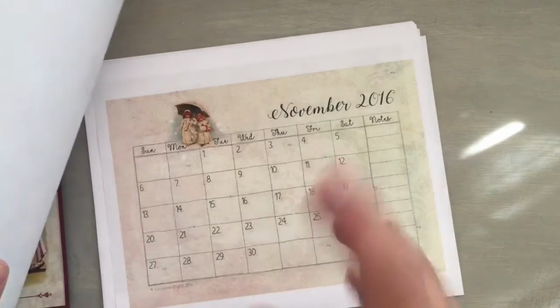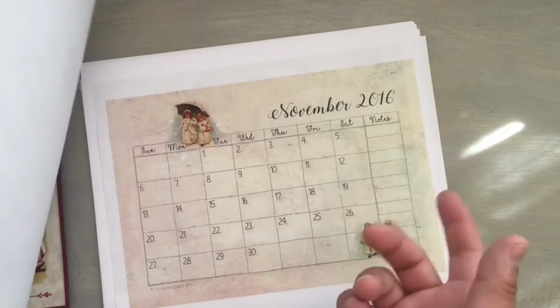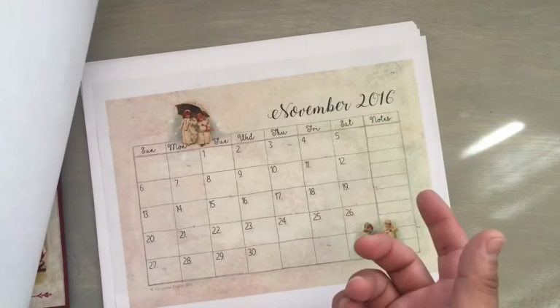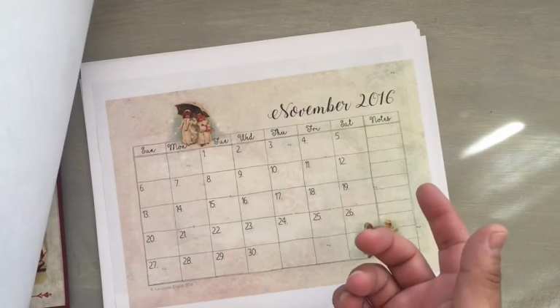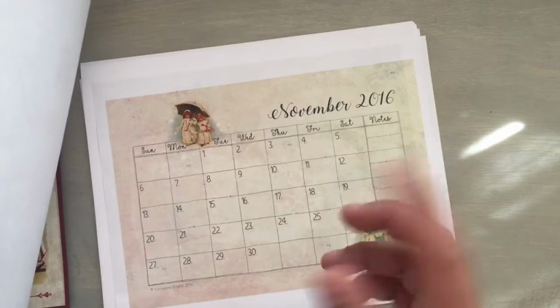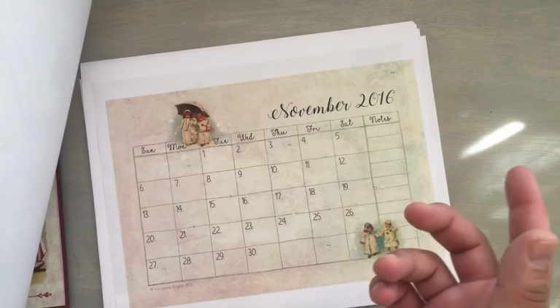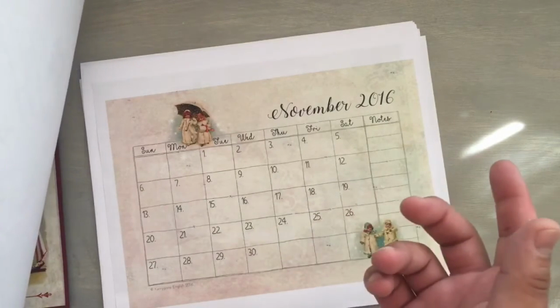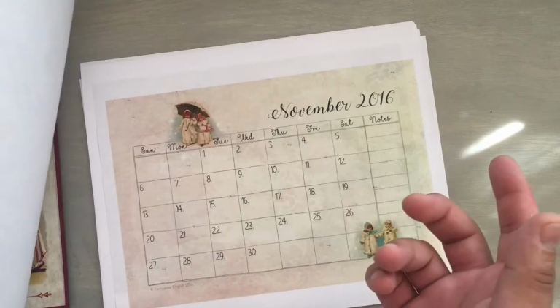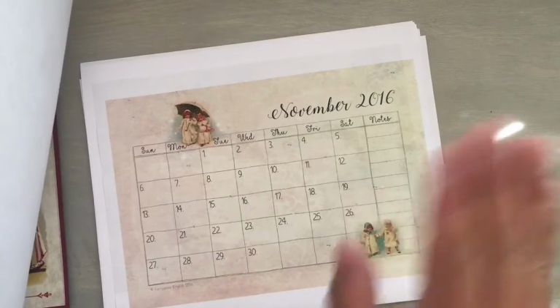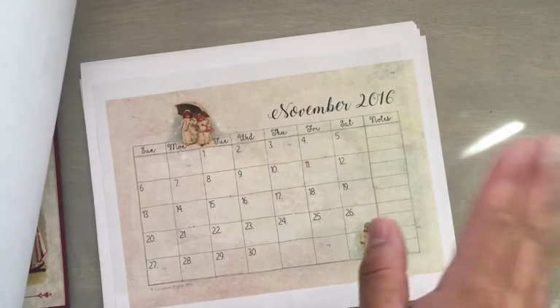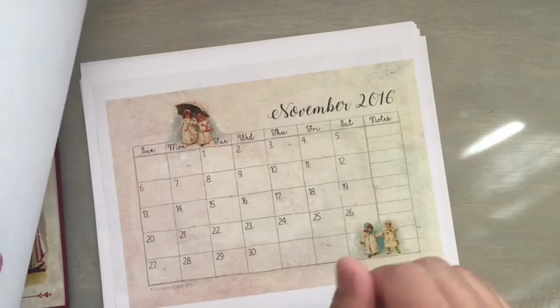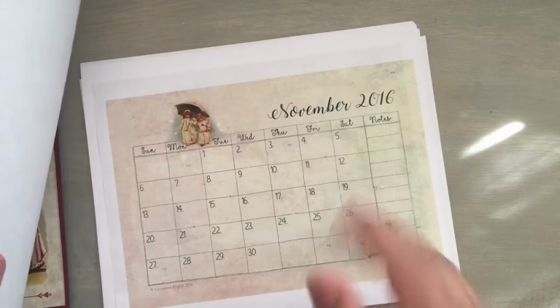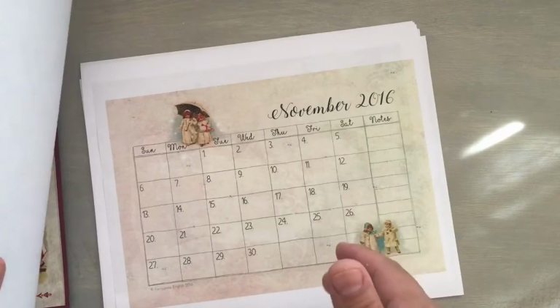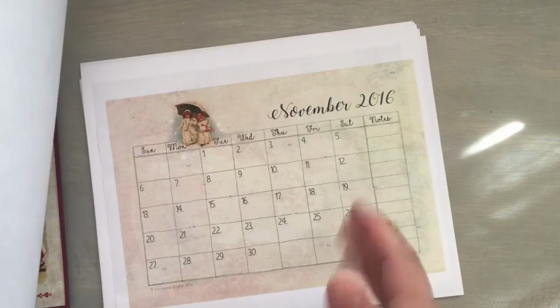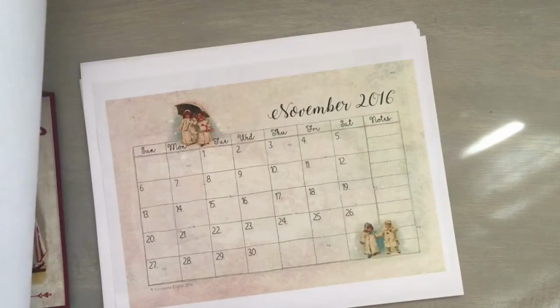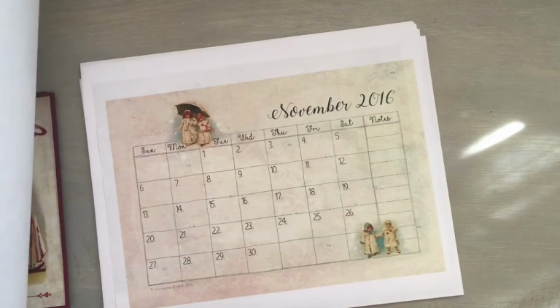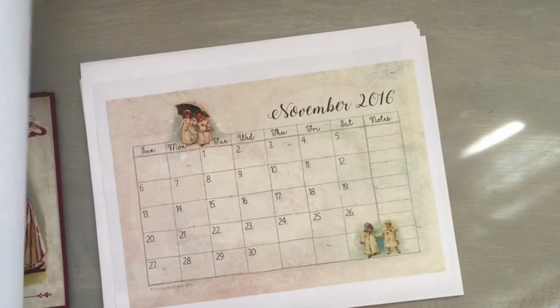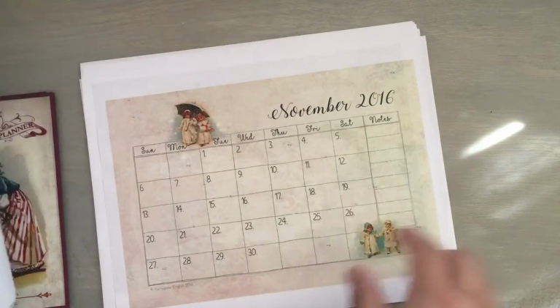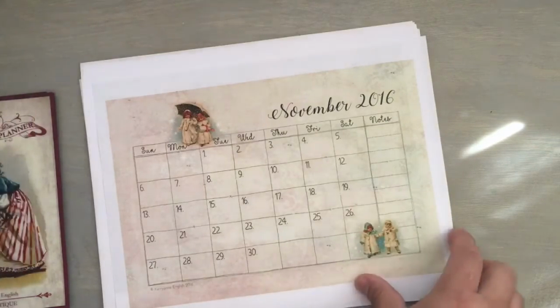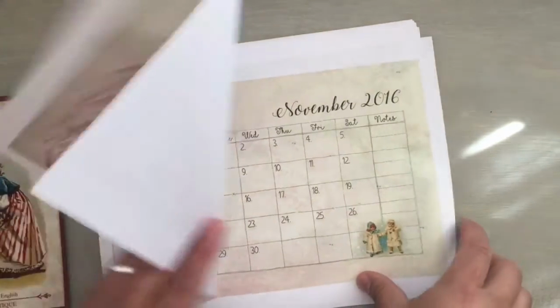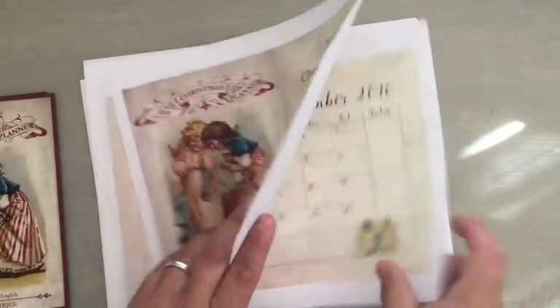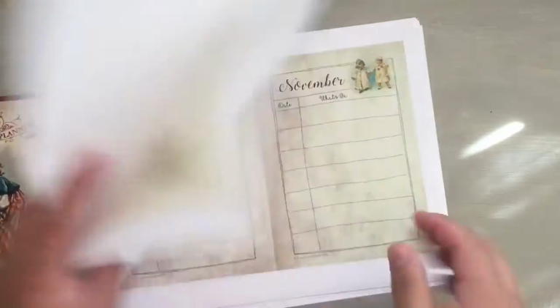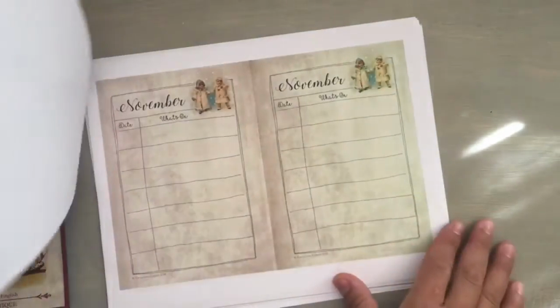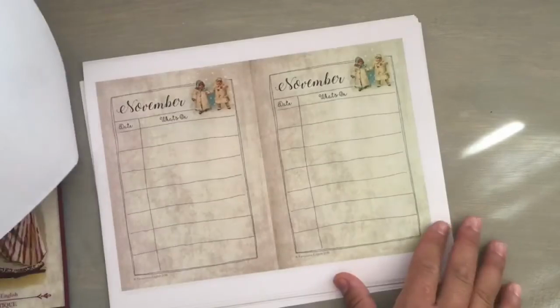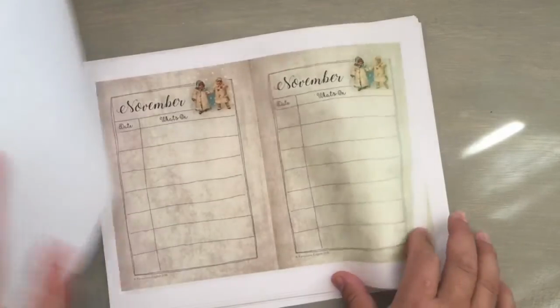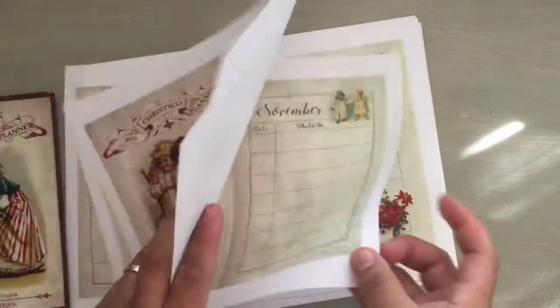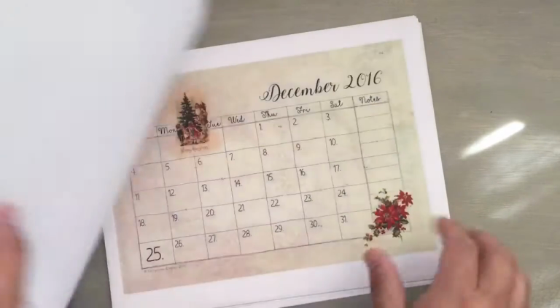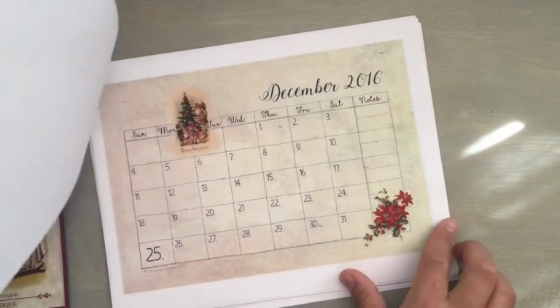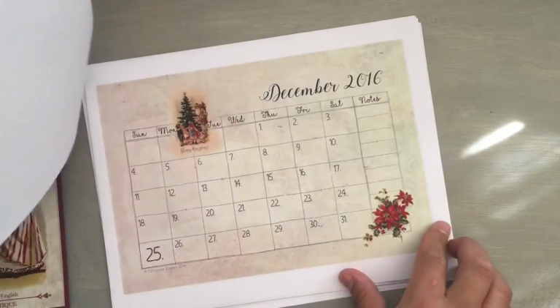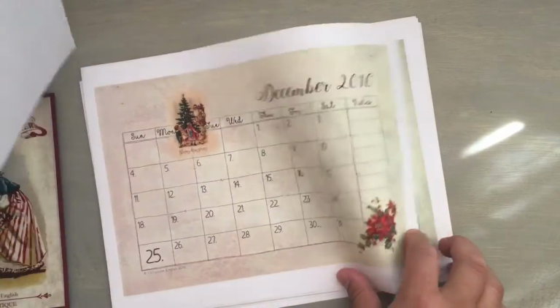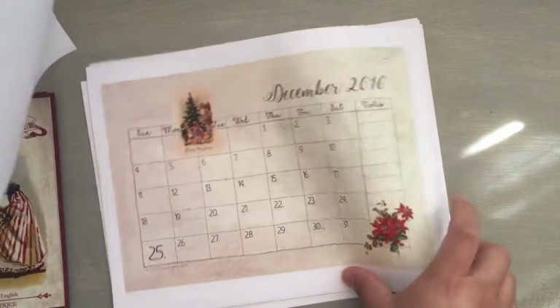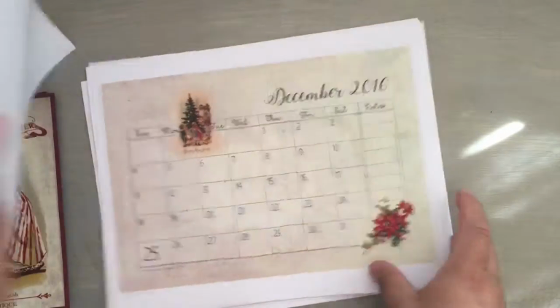I did it because I did it at work, and I probably wasn't supposed to do it at work, but whatever. I printed this at work, so I didn't use my ink at home. I was naughty. So this is the printable that you get, and it's super awesome.